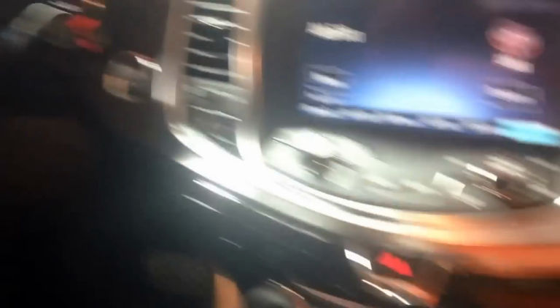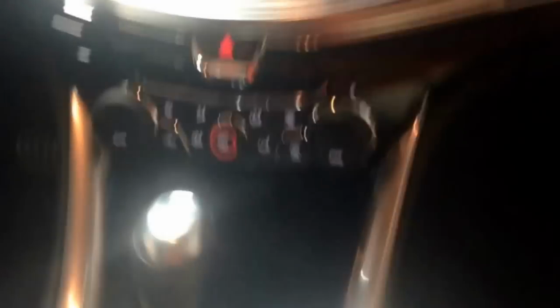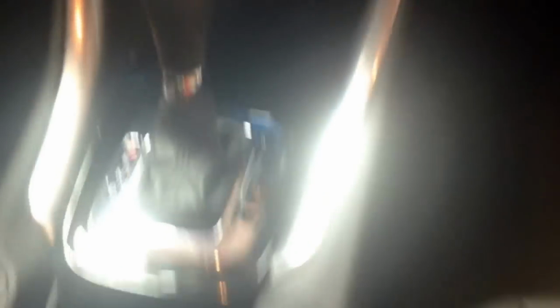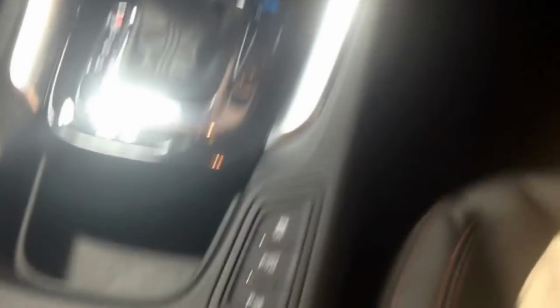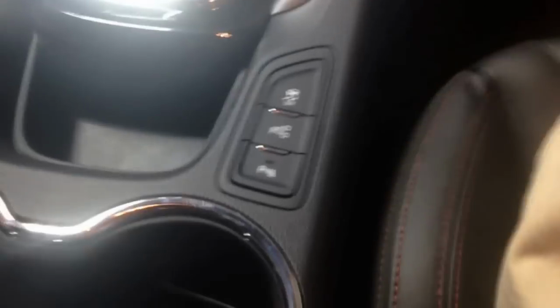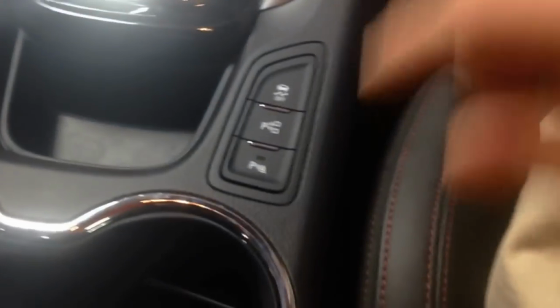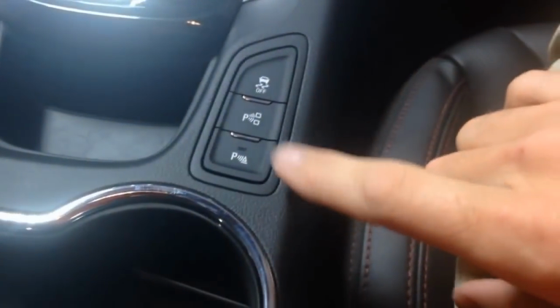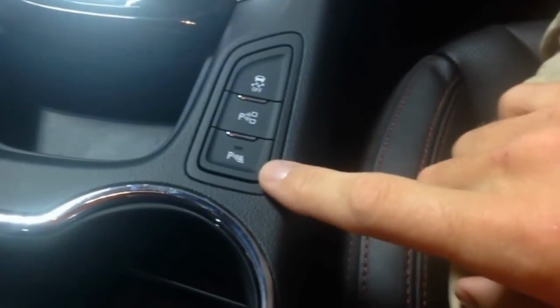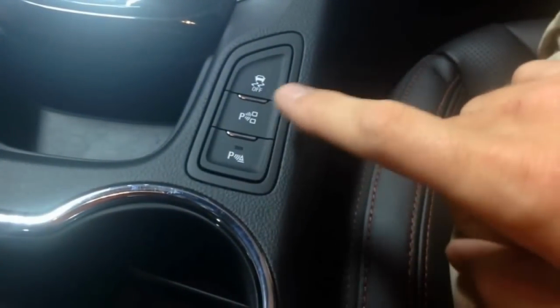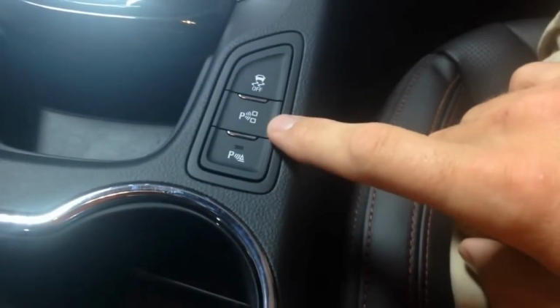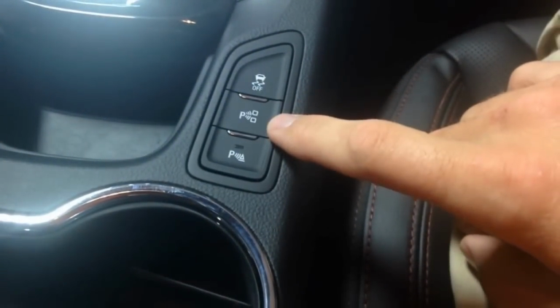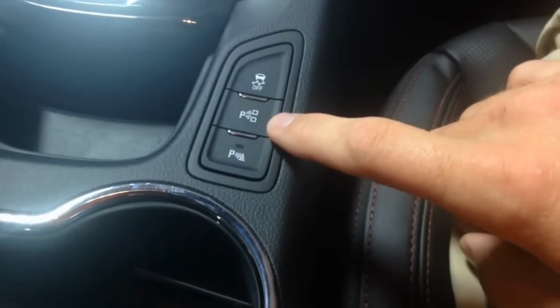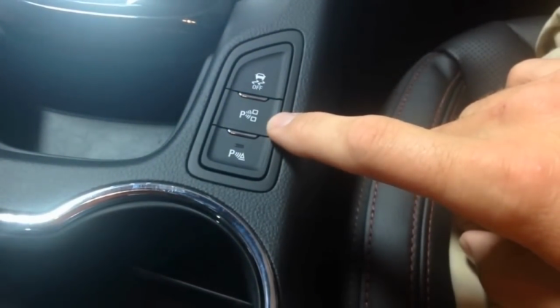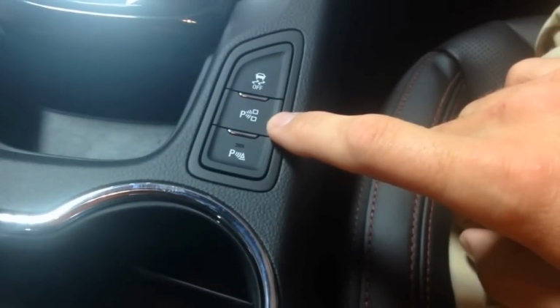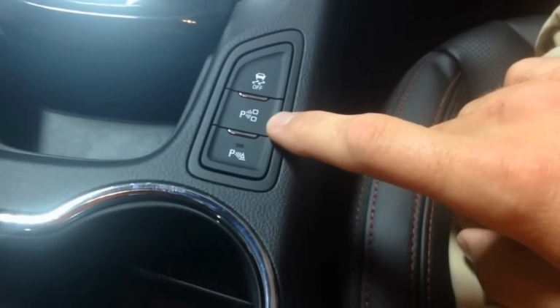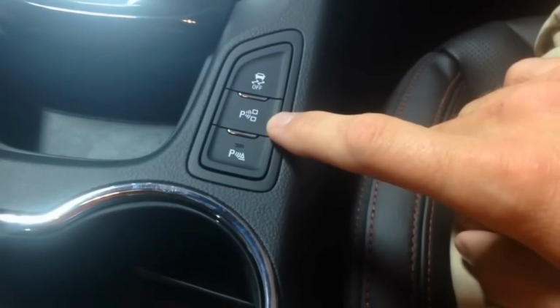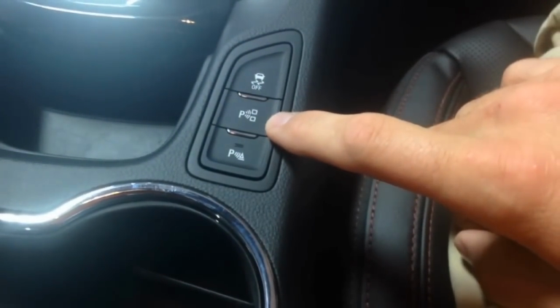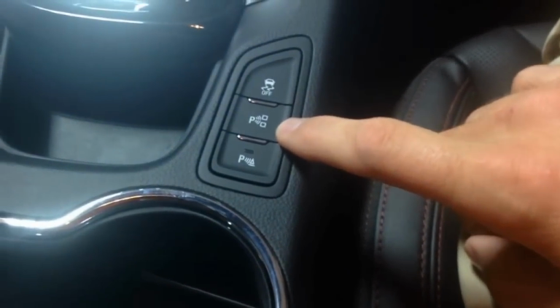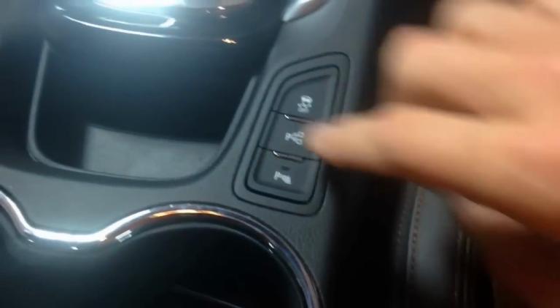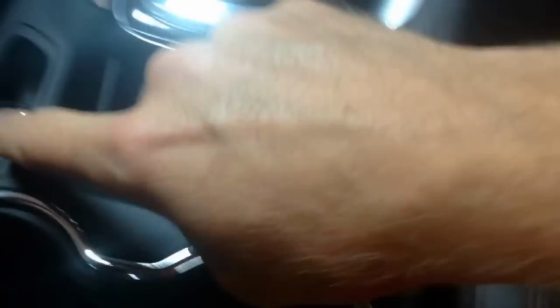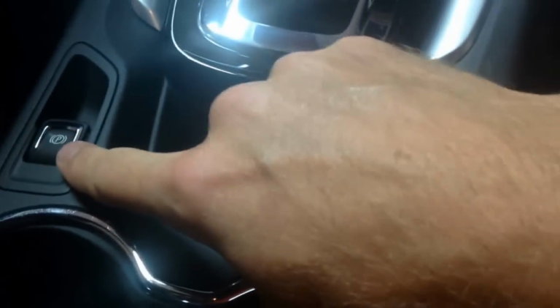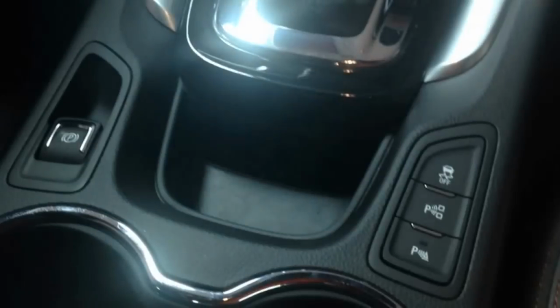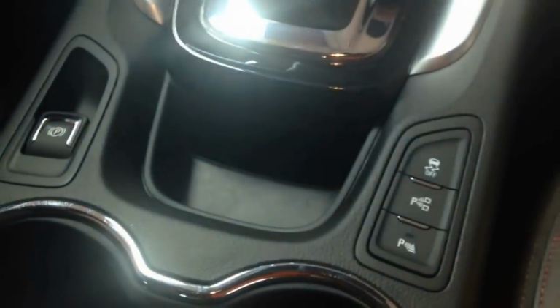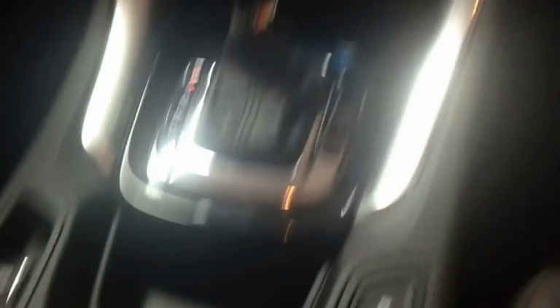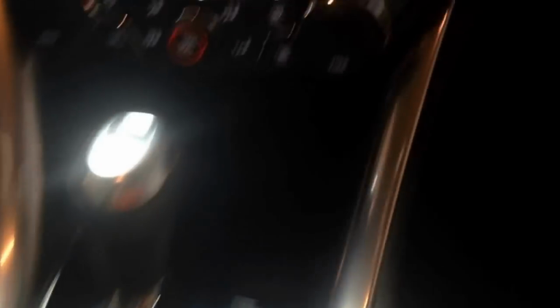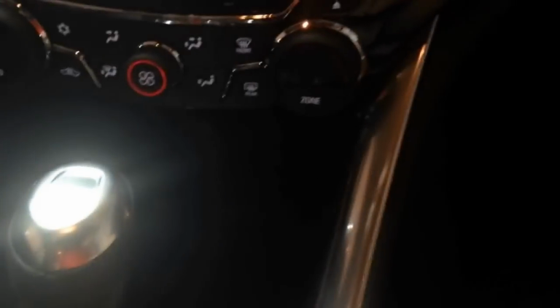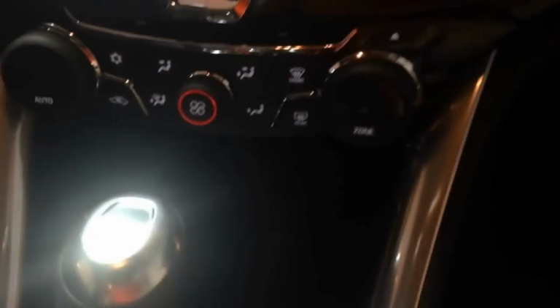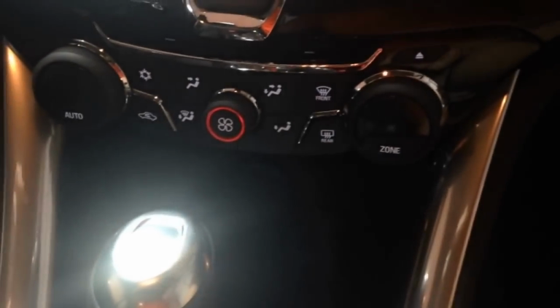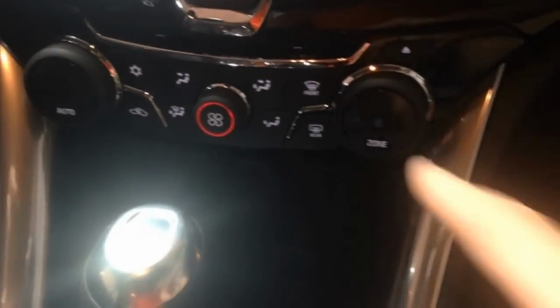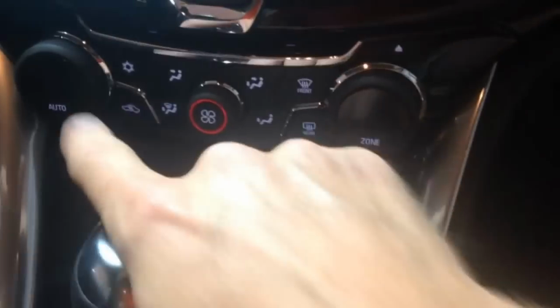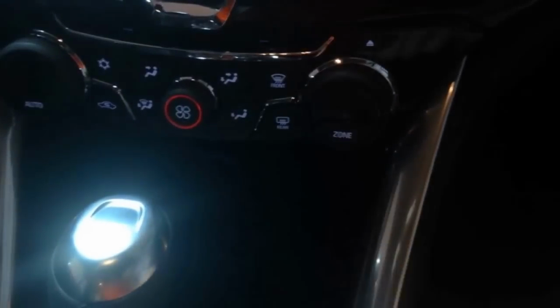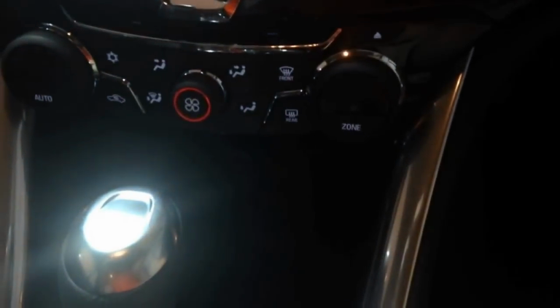Down here in the center you have your parking assist for parallel parking. Electronic brake there. Dual climate control — looks just like the Corvette.